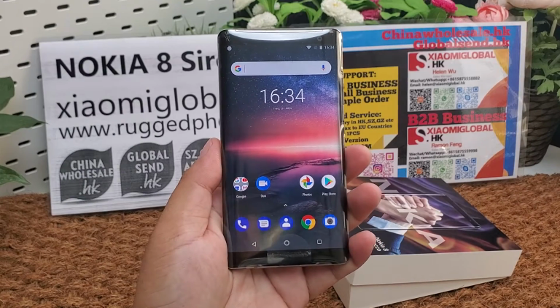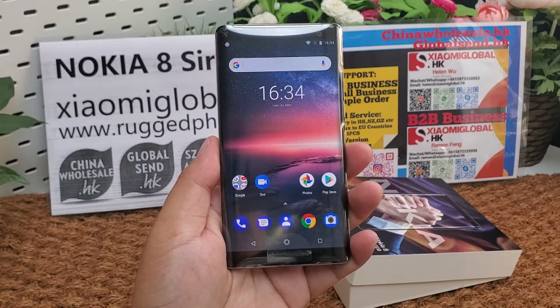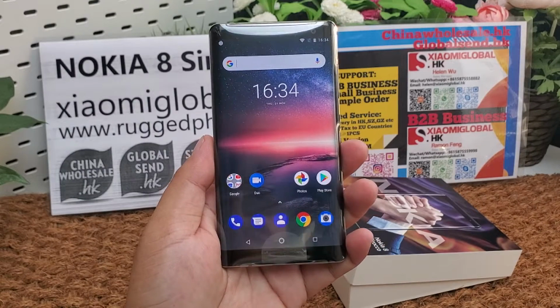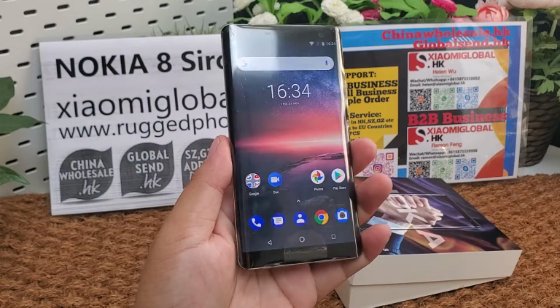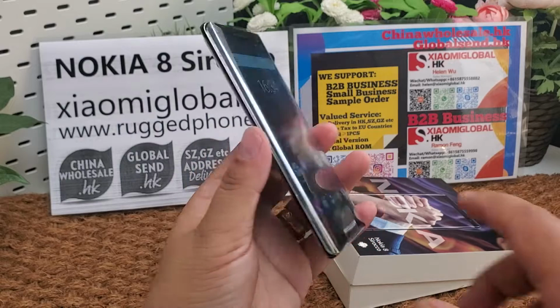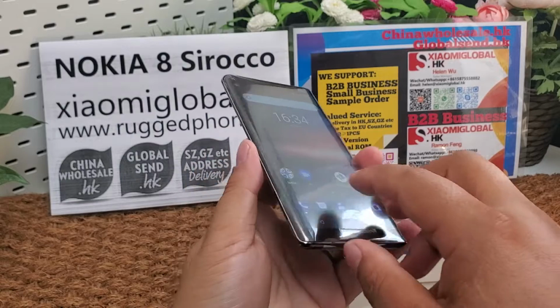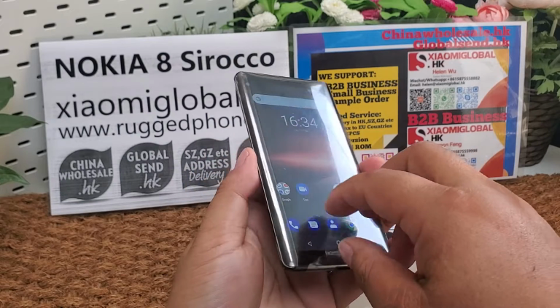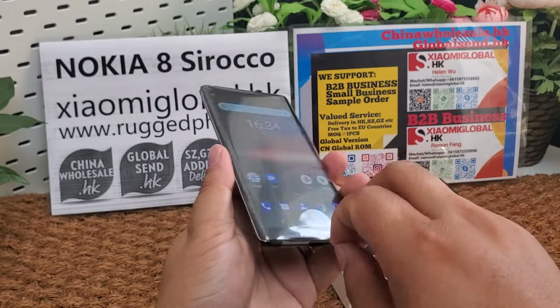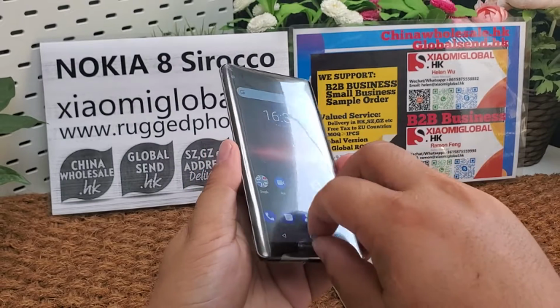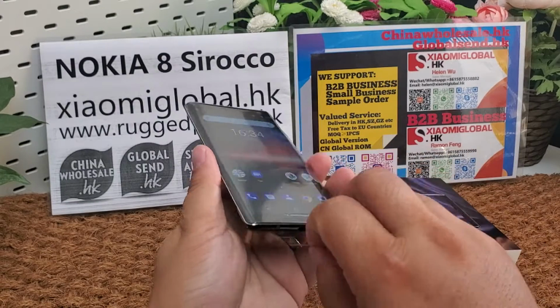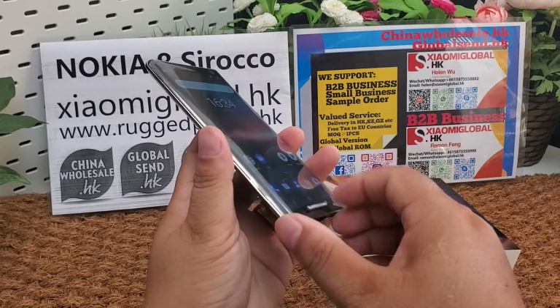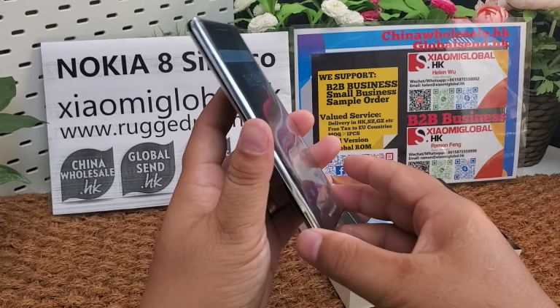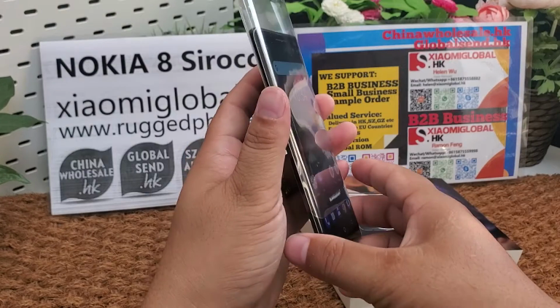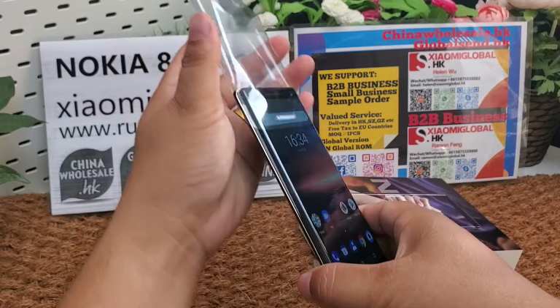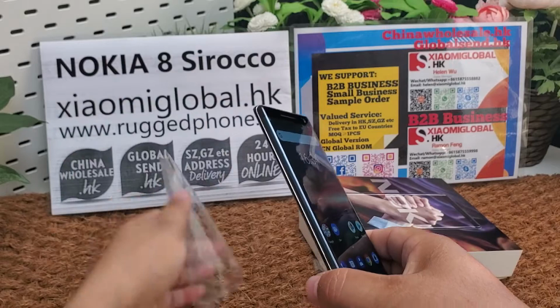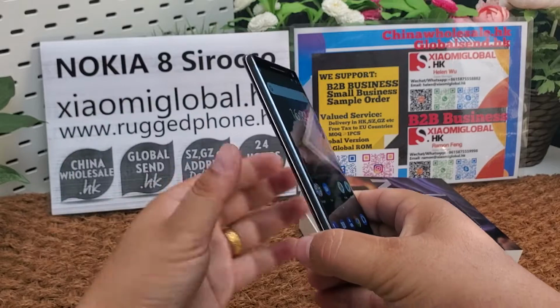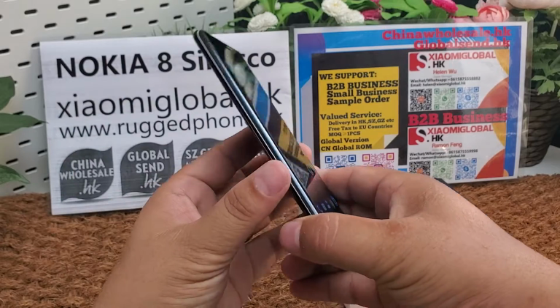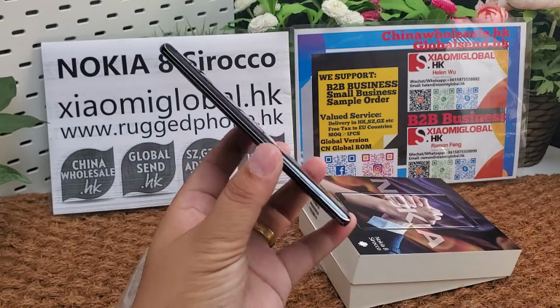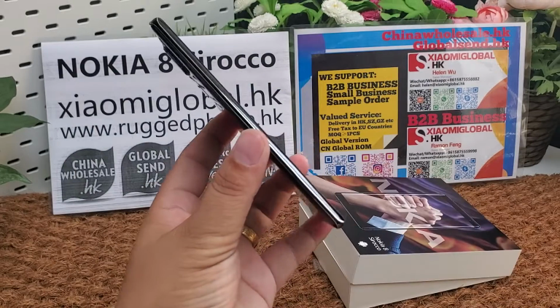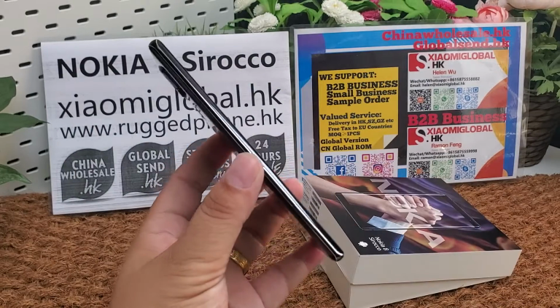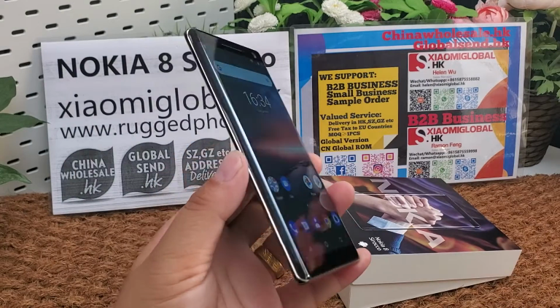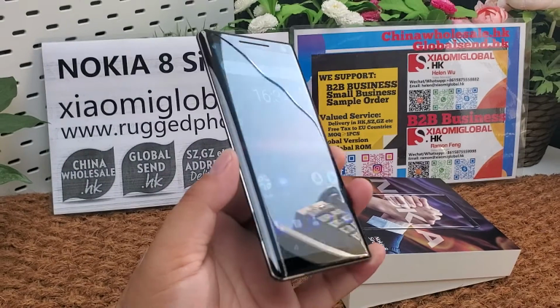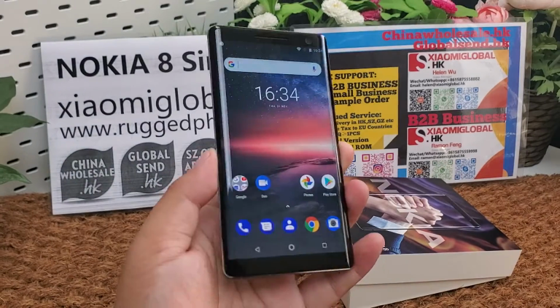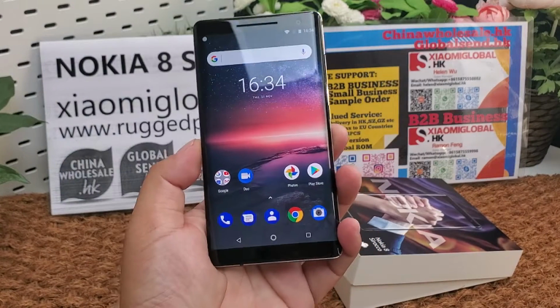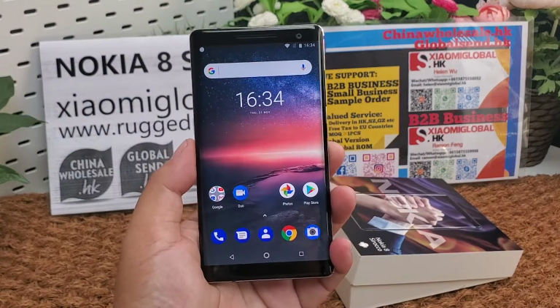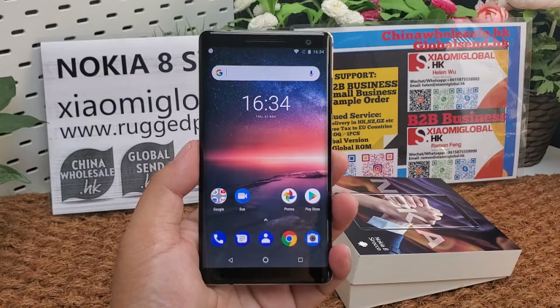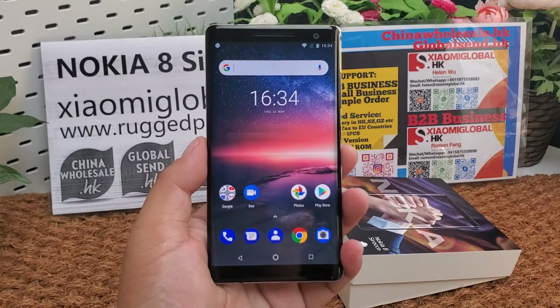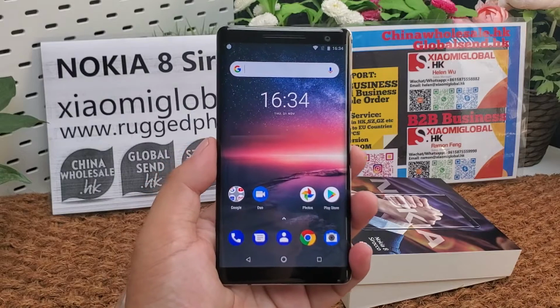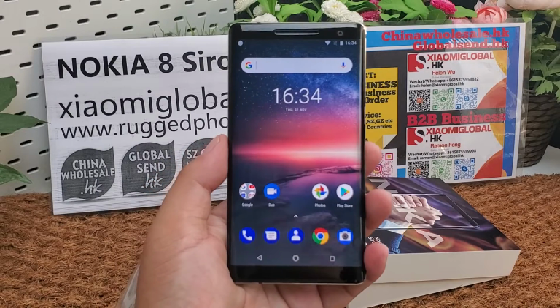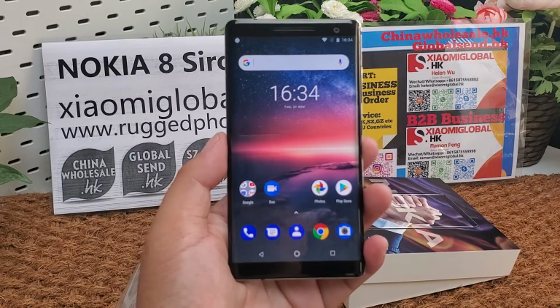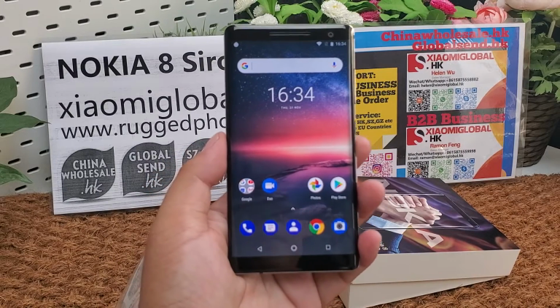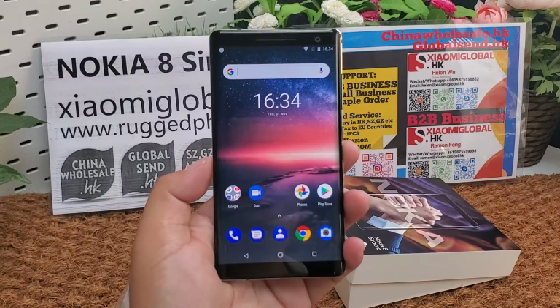Deliver to your forward address in Shenzhen, Guangzhou or other cities in China. I will put a B2B contact link below the video. I will put a small order link and sample order link below the video.